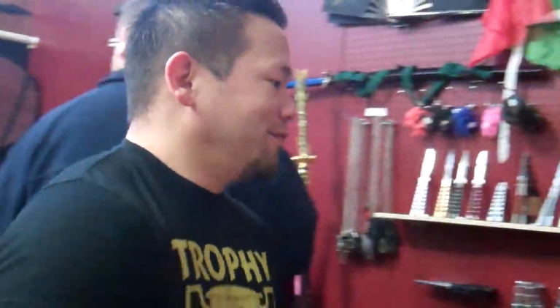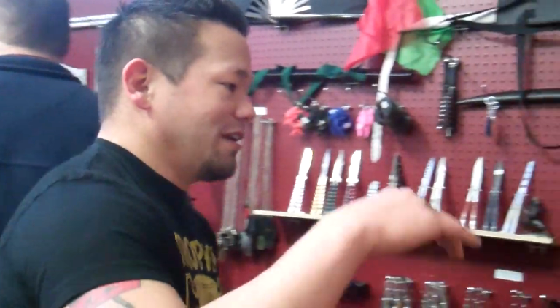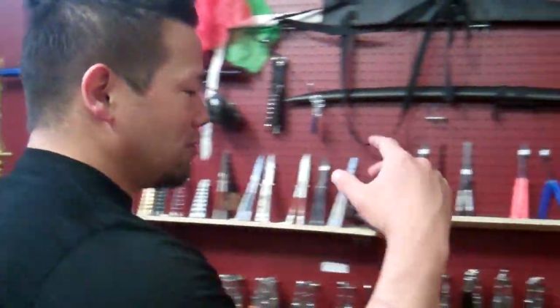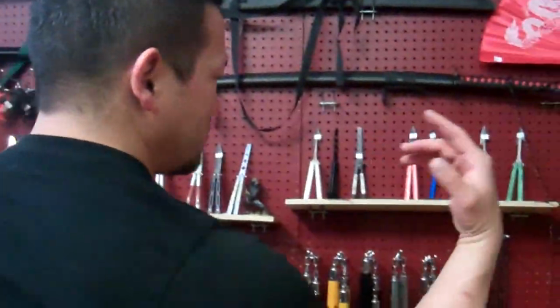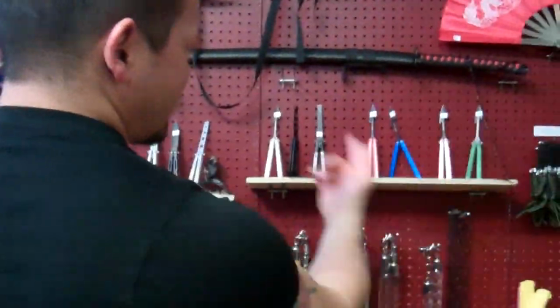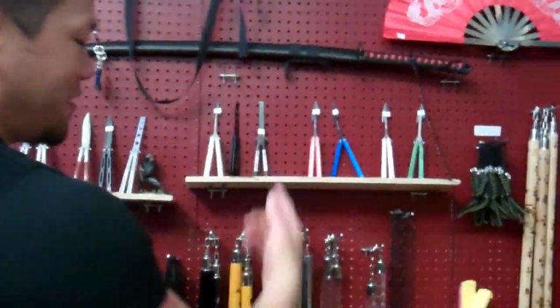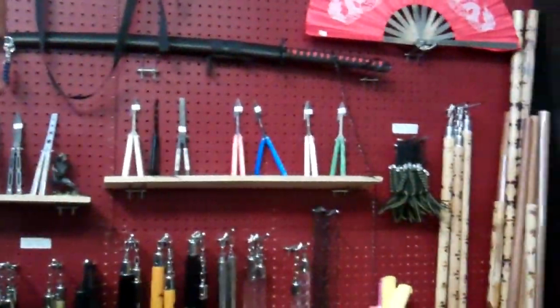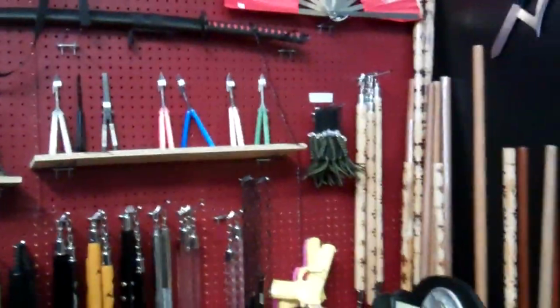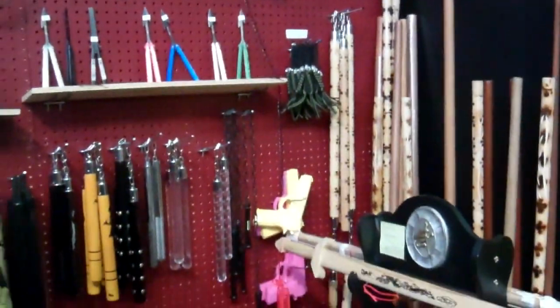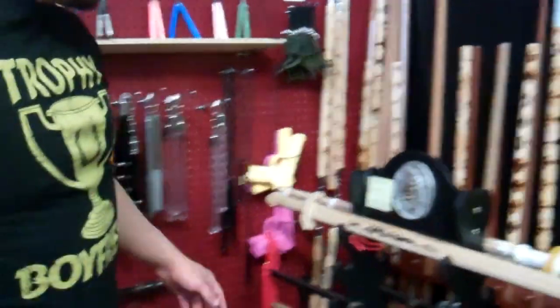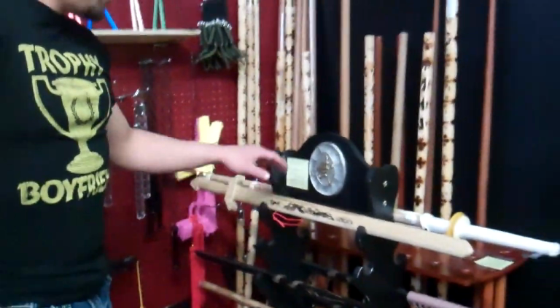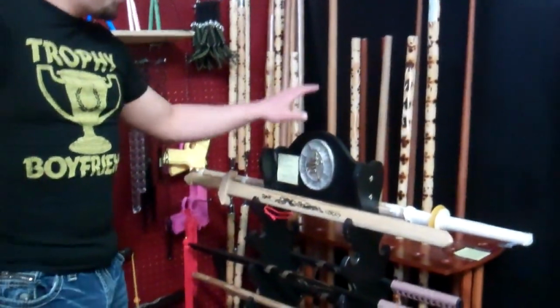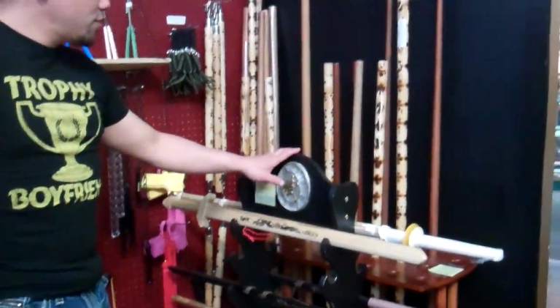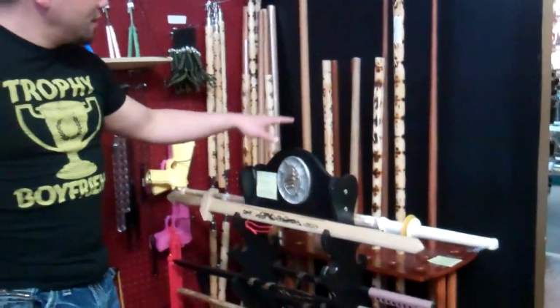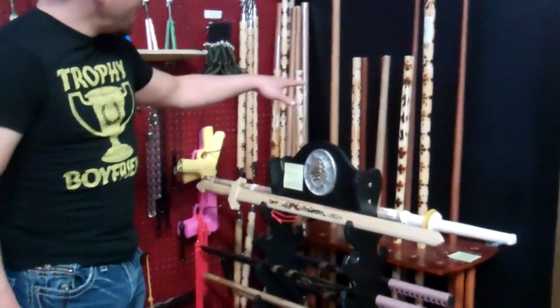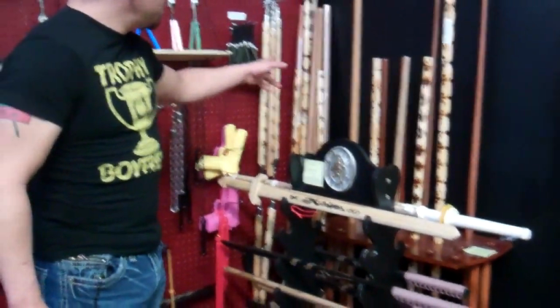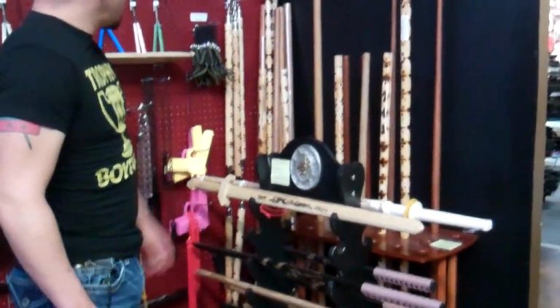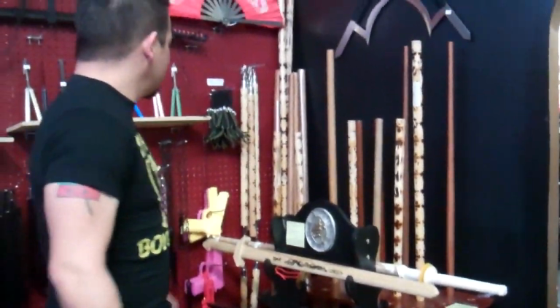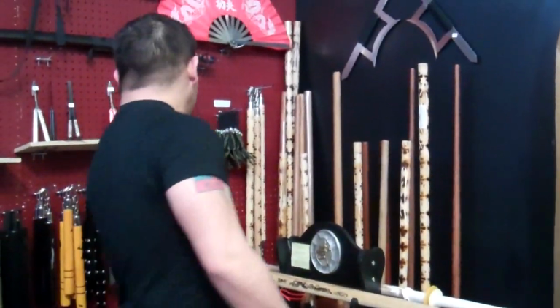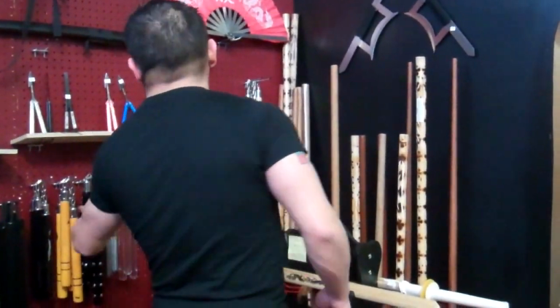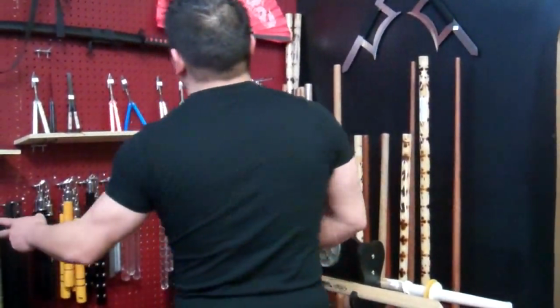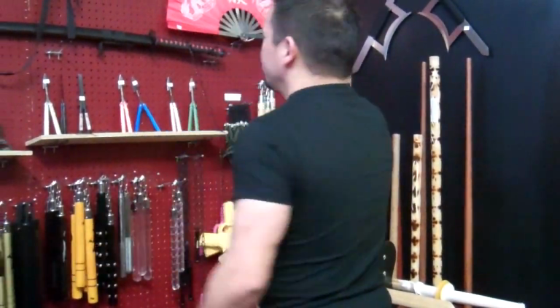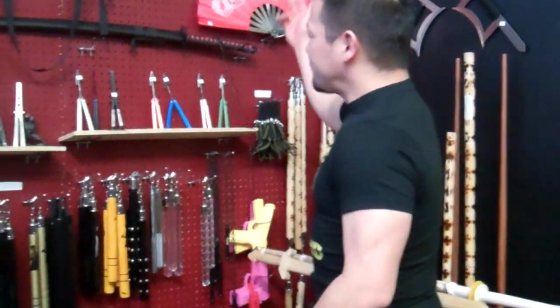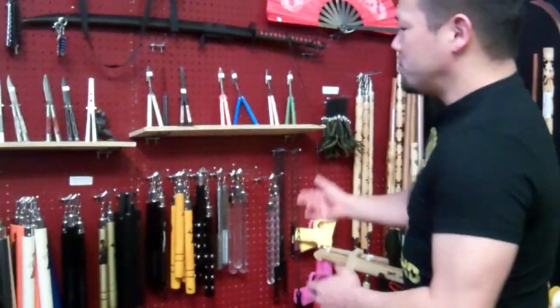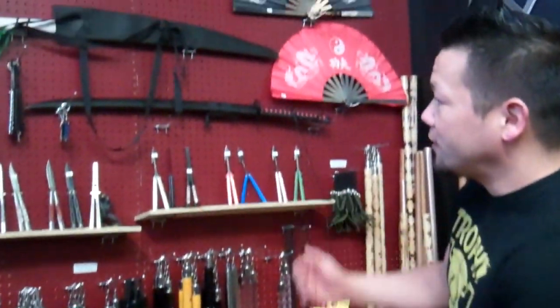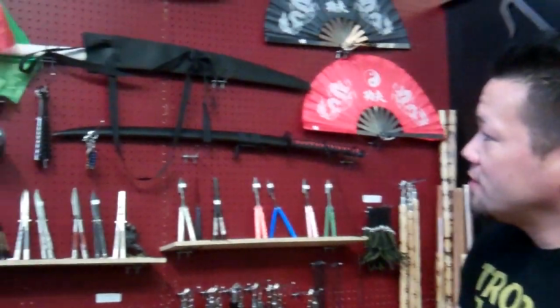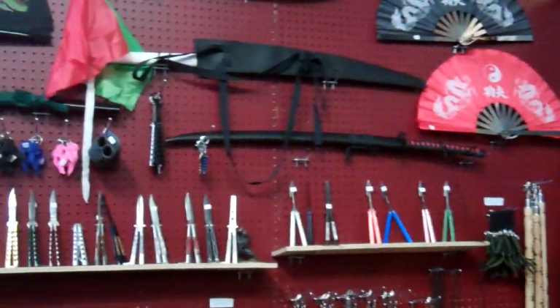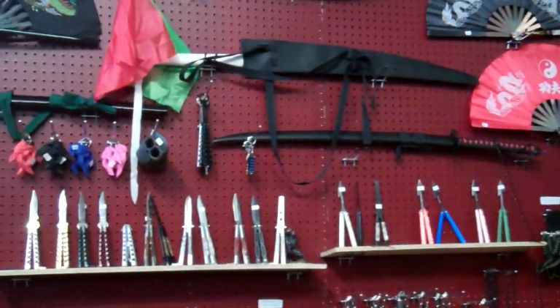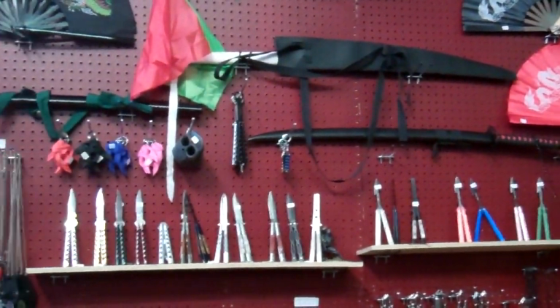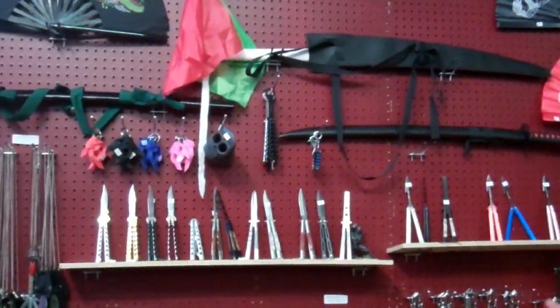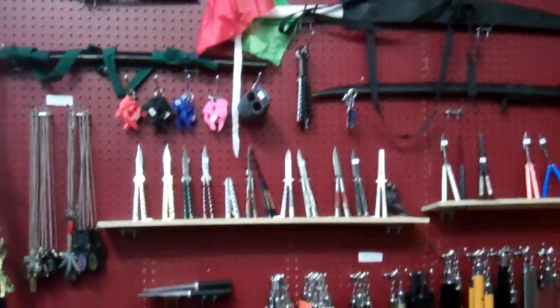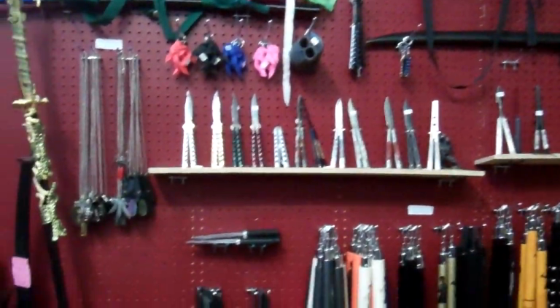We have a whole martial arts section complete with wooden training swords, staffs, bo staffs, nunchaku, fighting fans, butterfly knives — a lot of really cool interesting stuff.